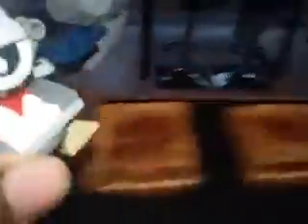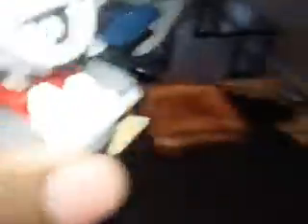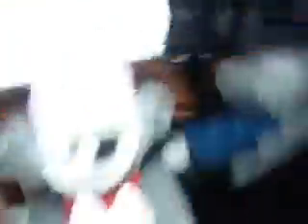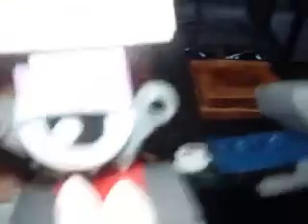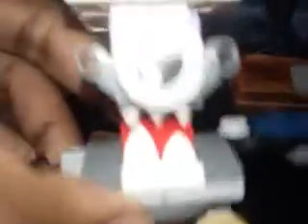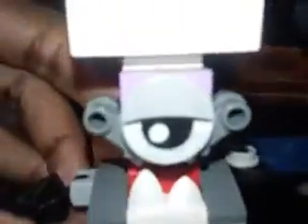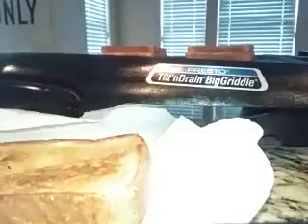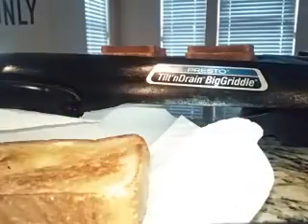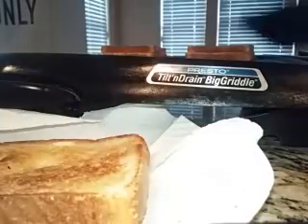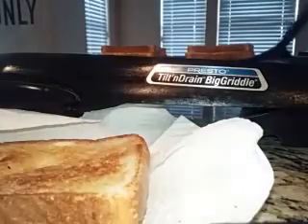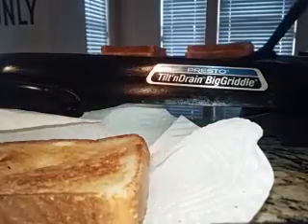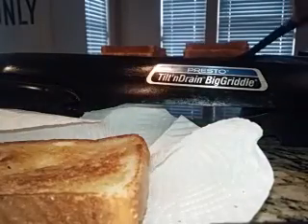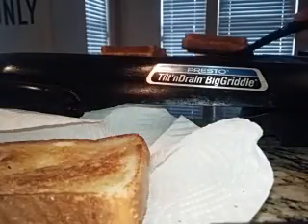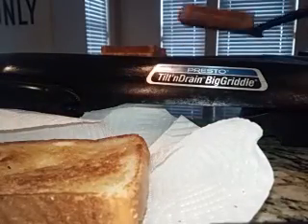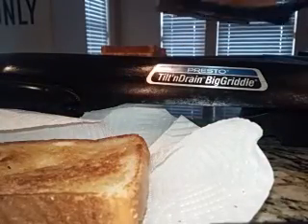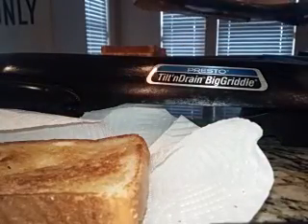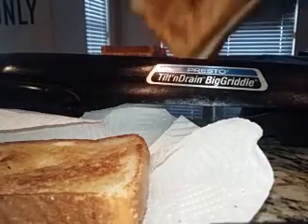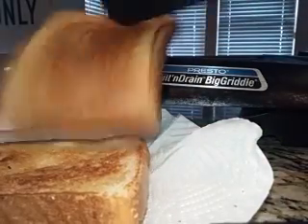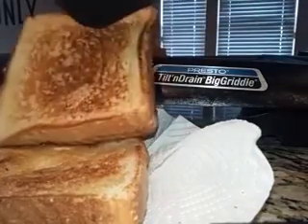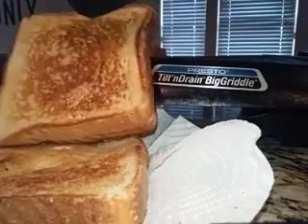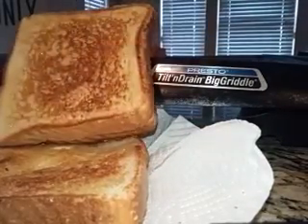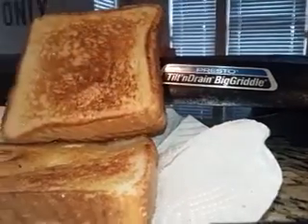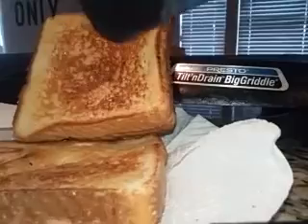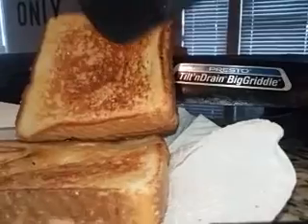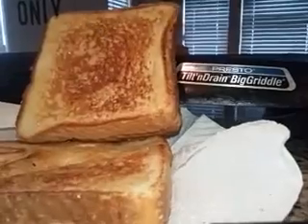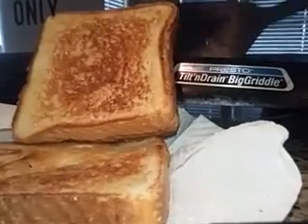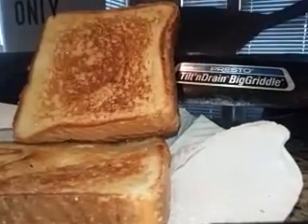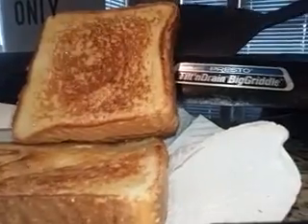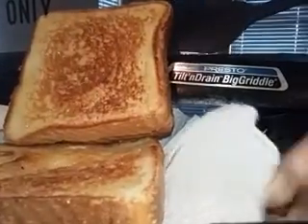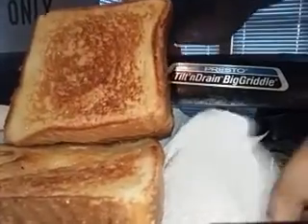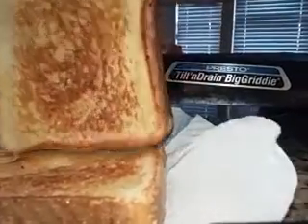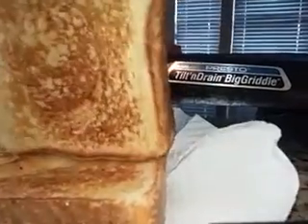Next up, it's time to see if these bad boys are done. If they're nice and golden brown, you can put them on the plates. That's what that's called: cooked to mixfection.